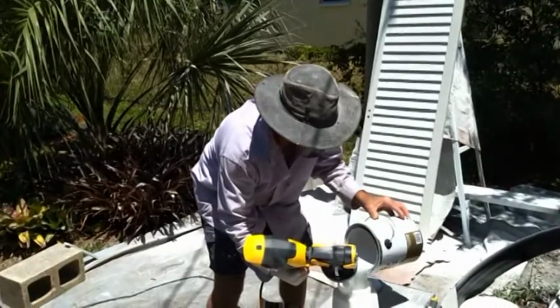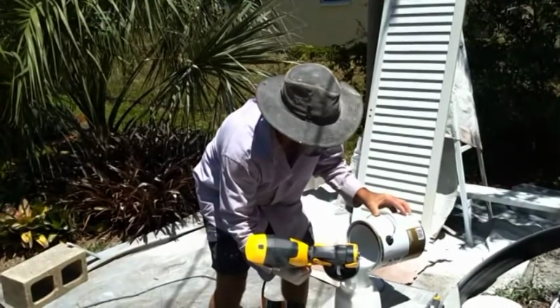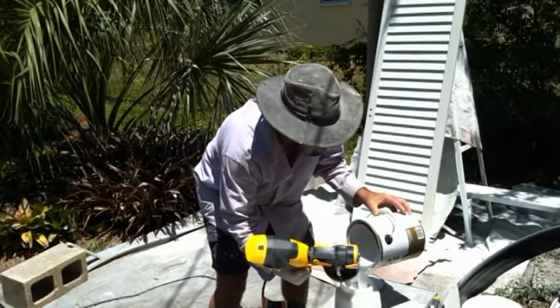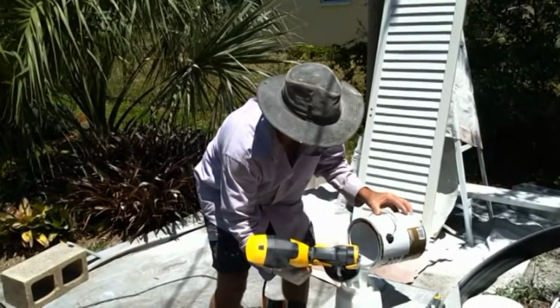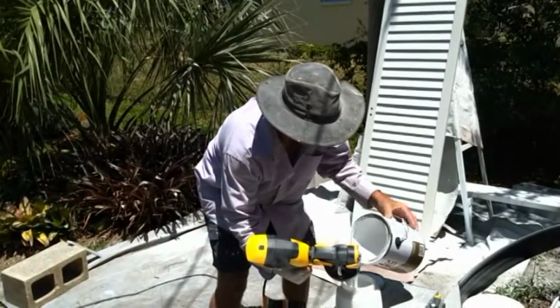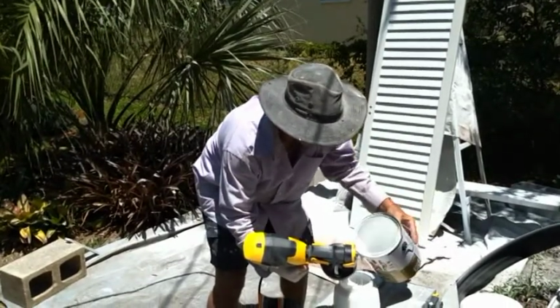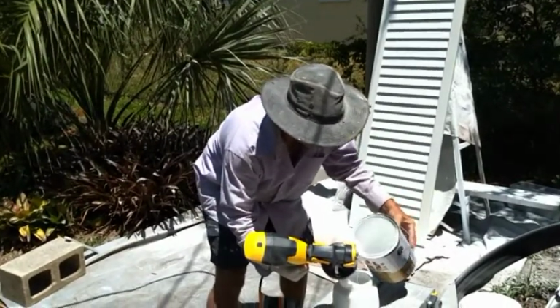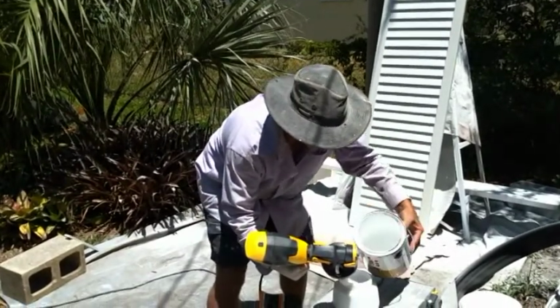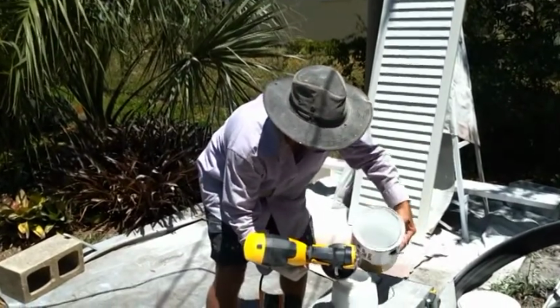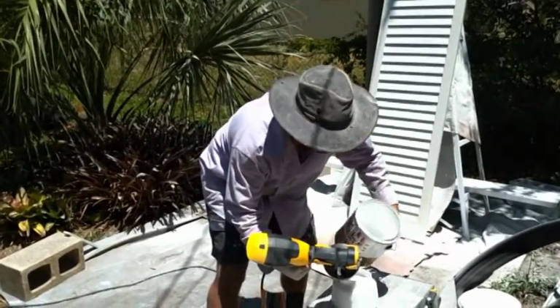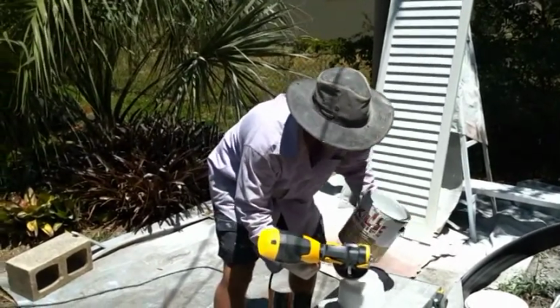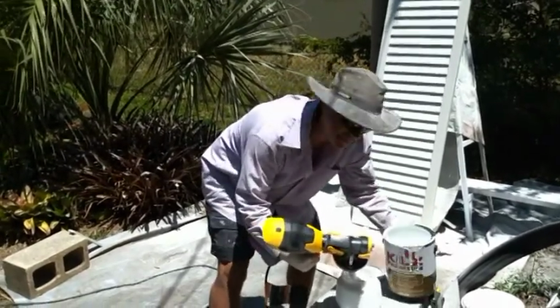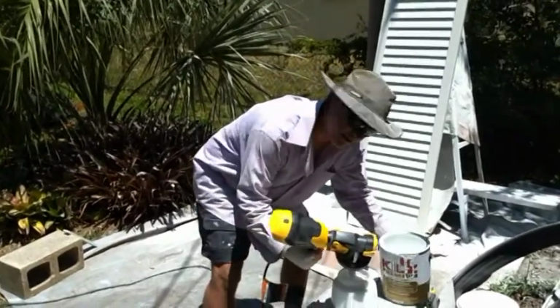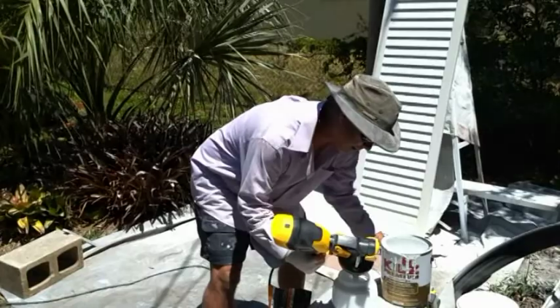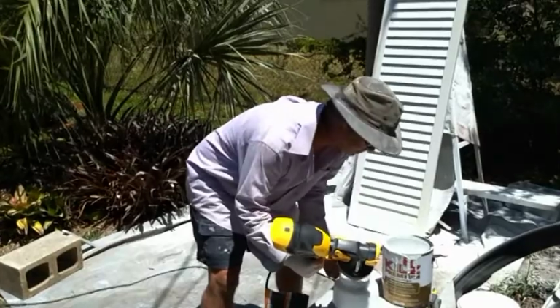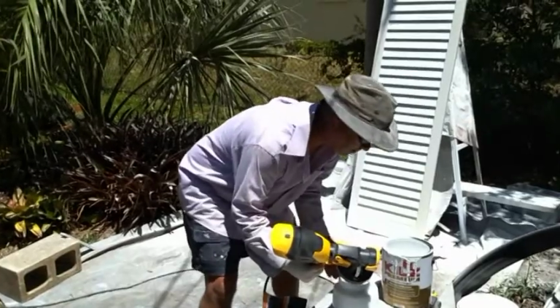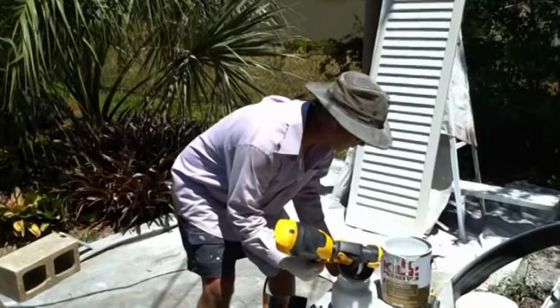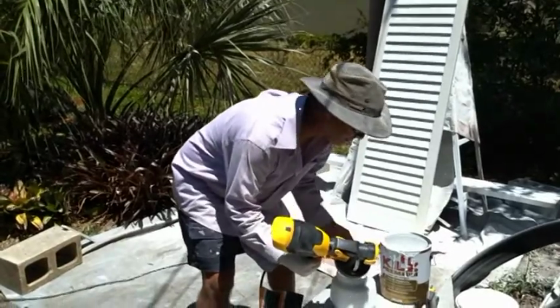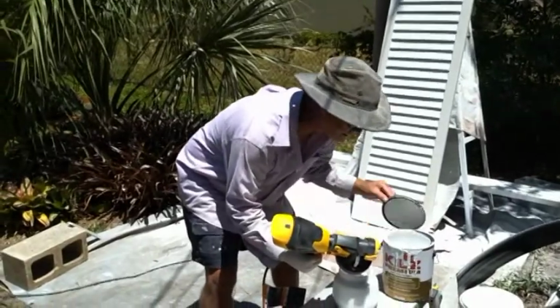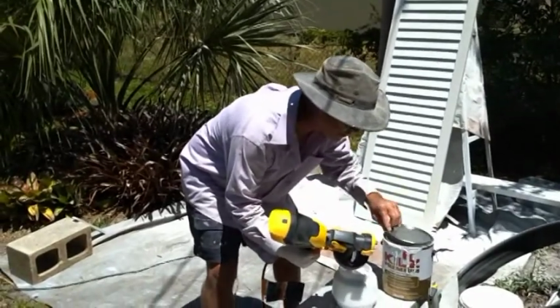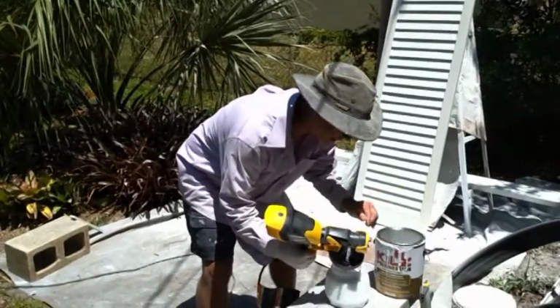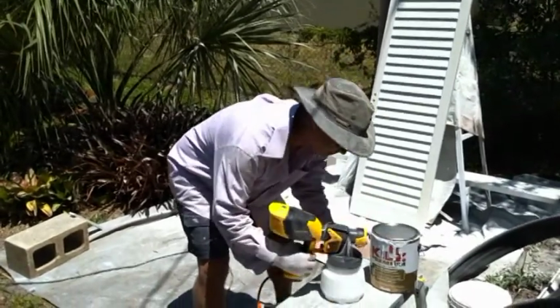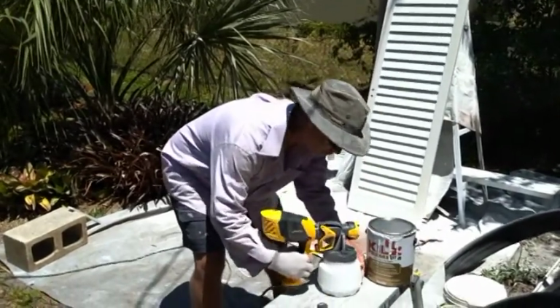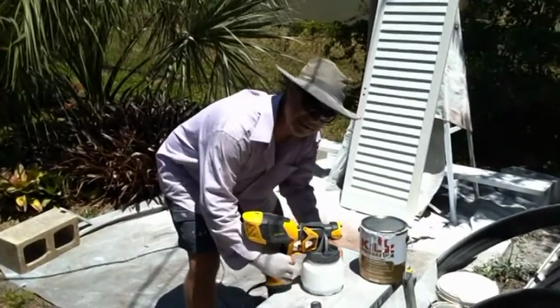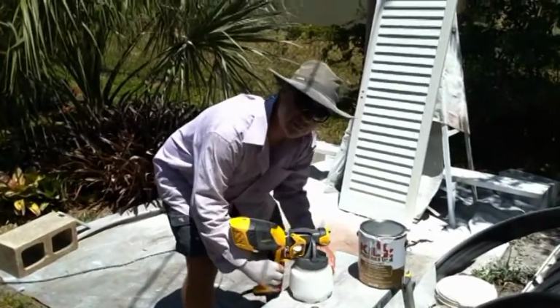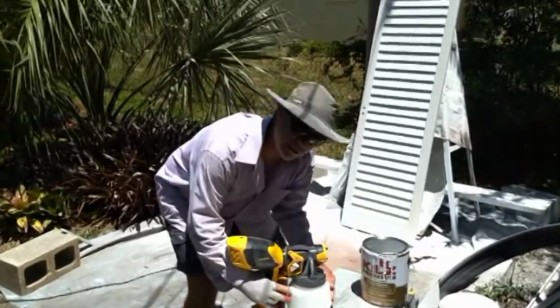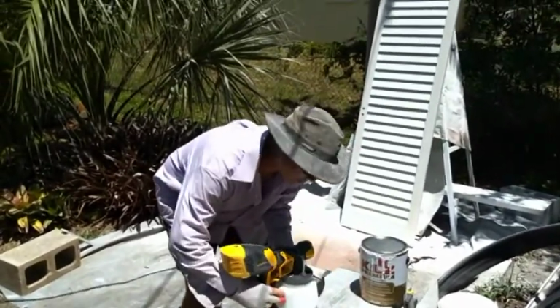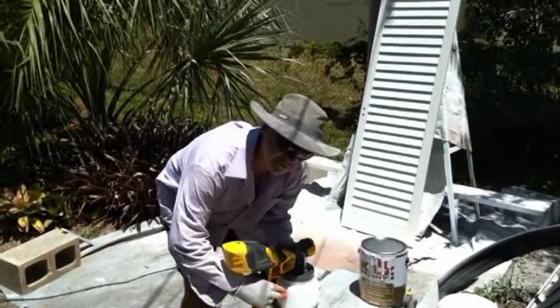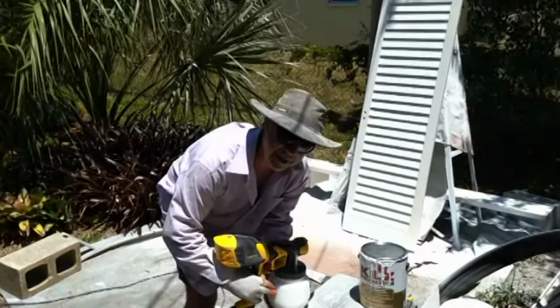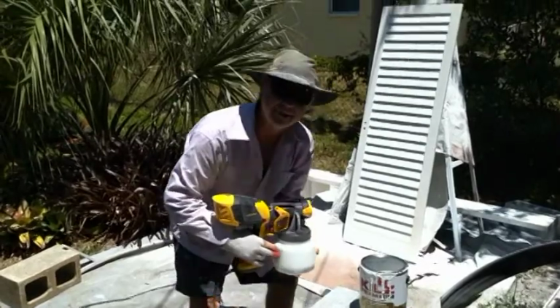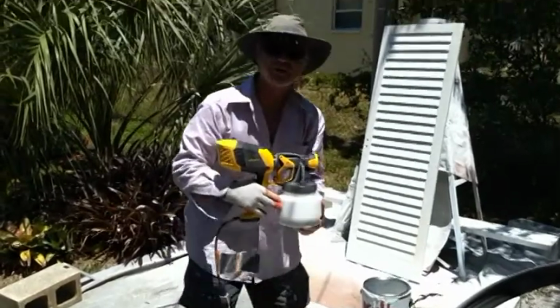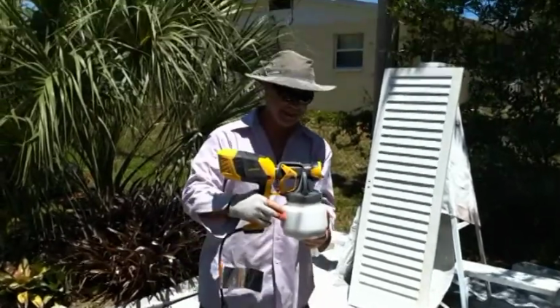You just pour it in. Normally you would screen or filter it somehow, but it's brand new, so I'm not really too worried about it. Besides, these aren't my doors — they belong to a friend of mine, Dave.